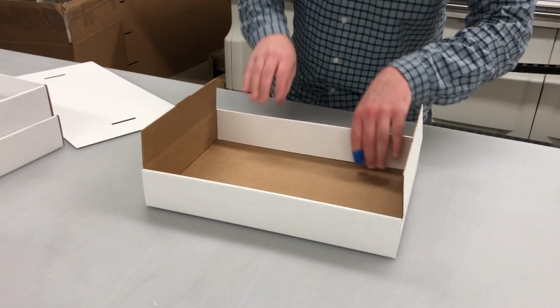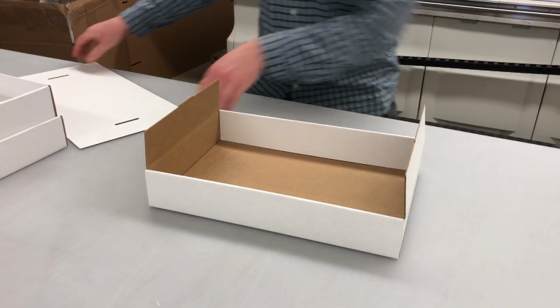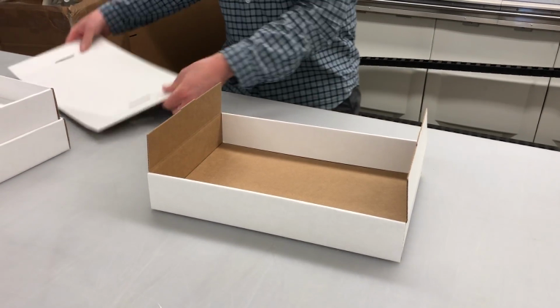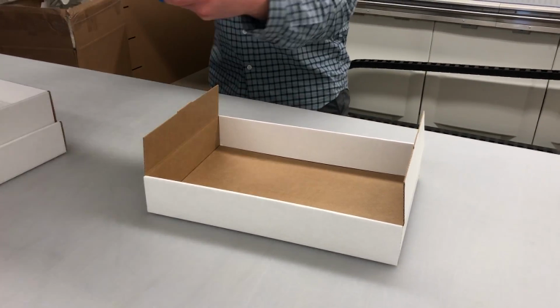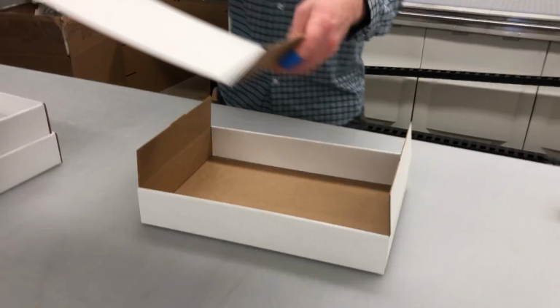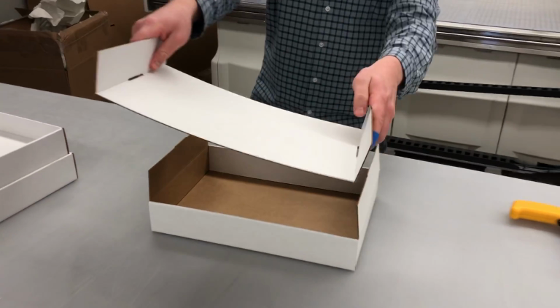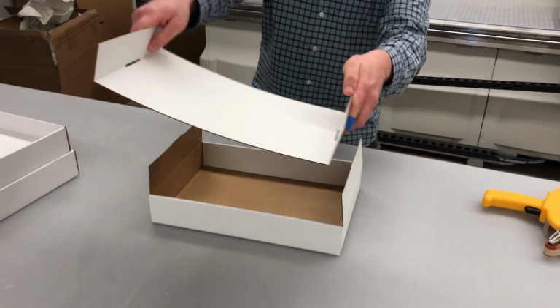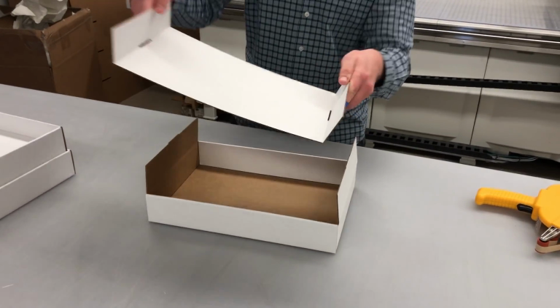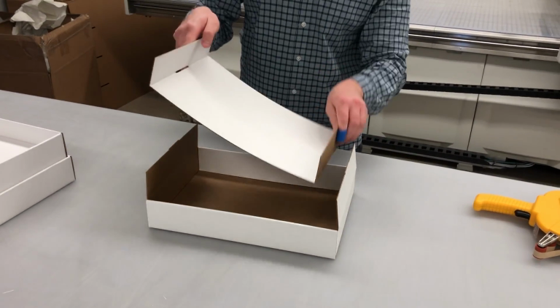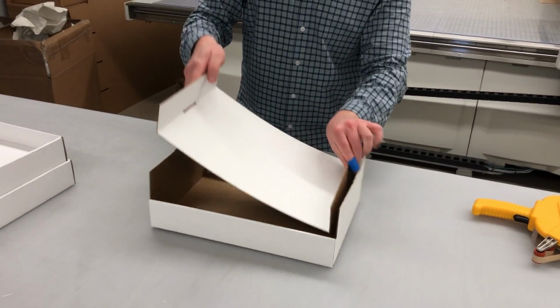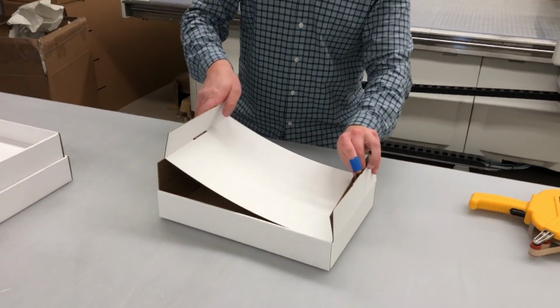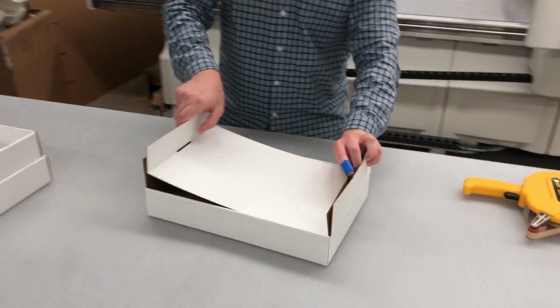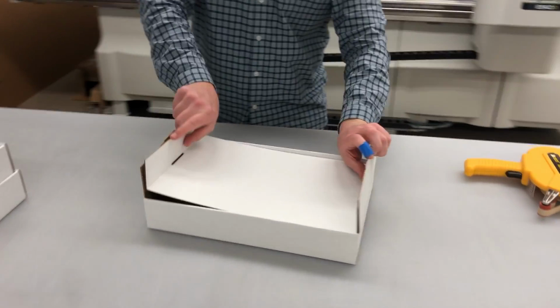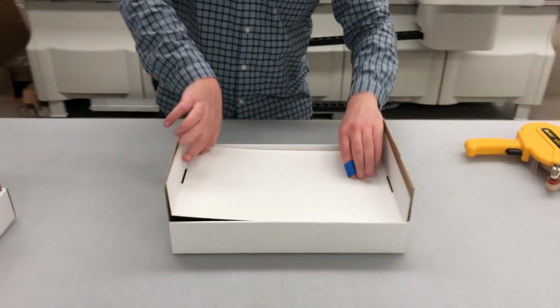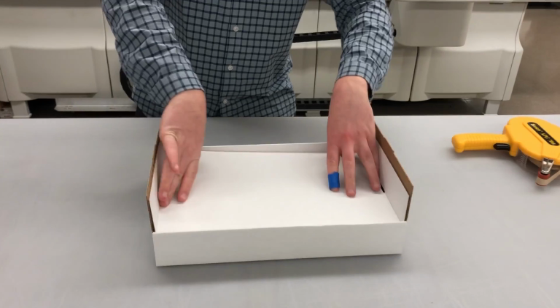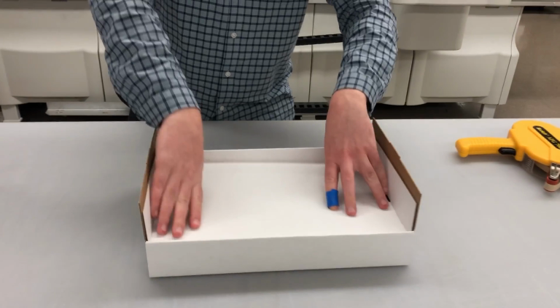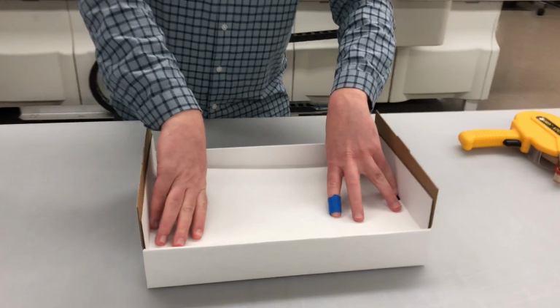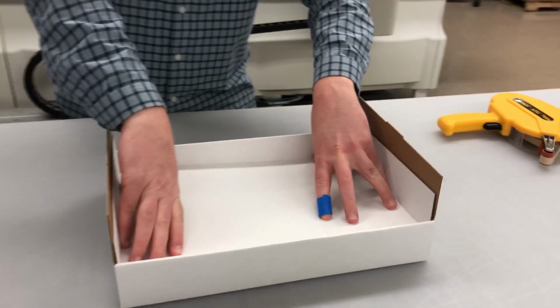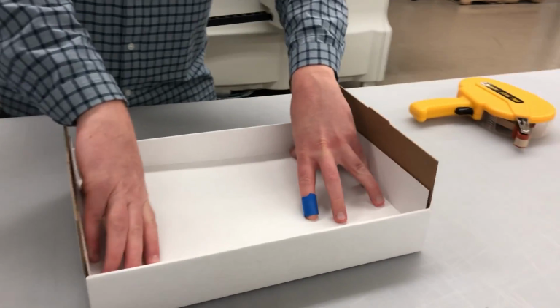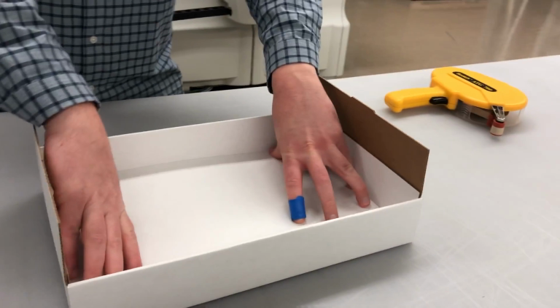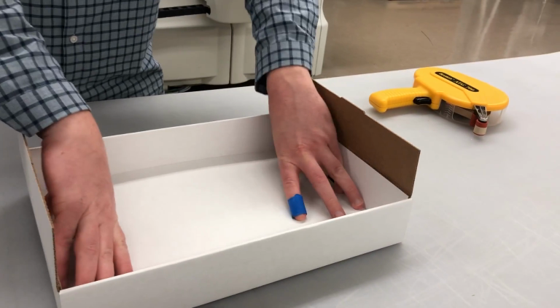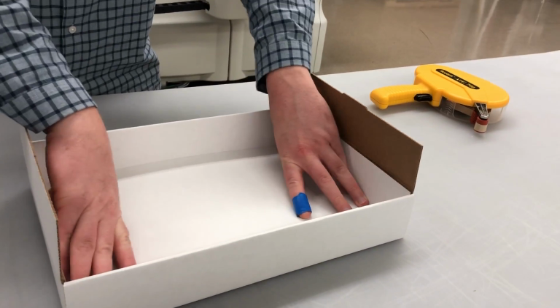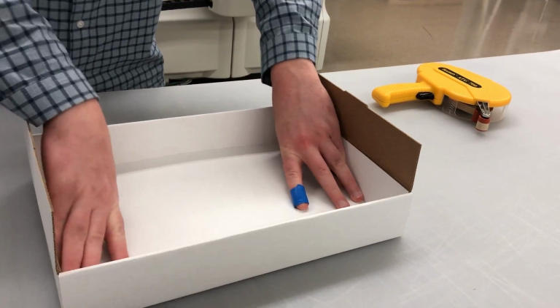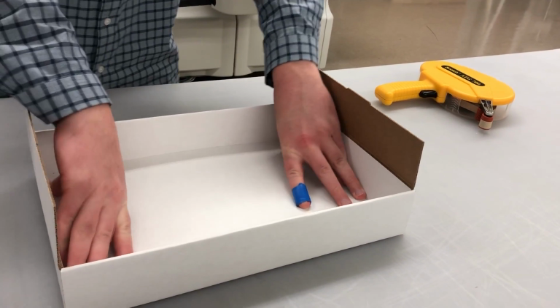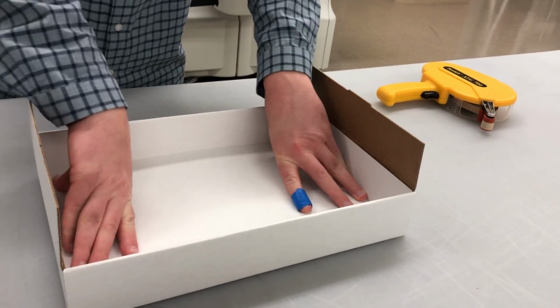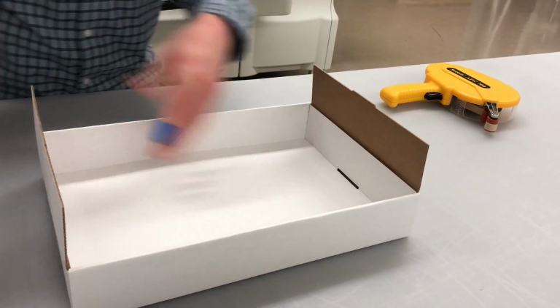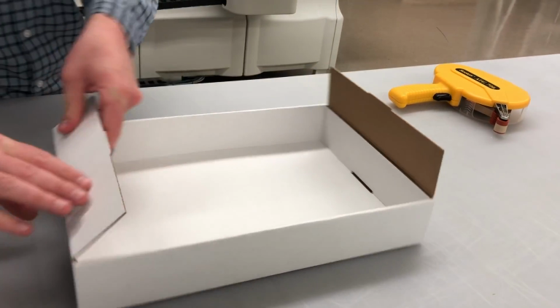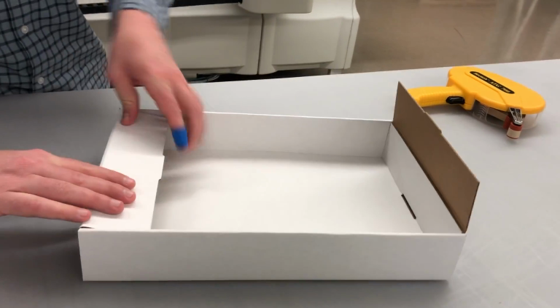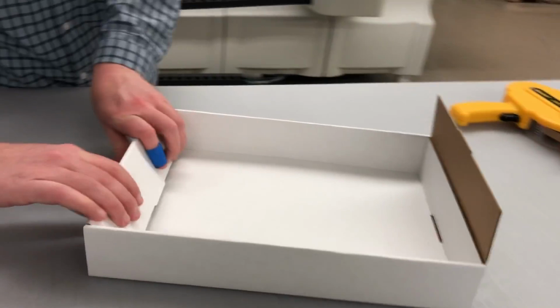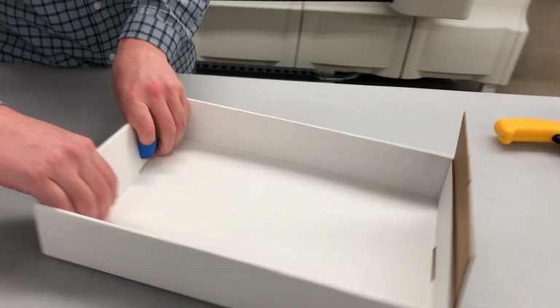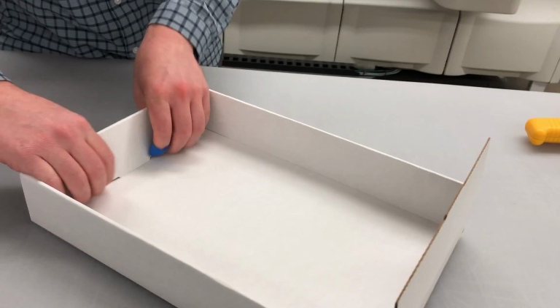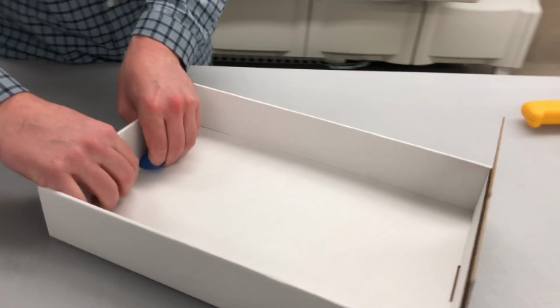Take this back fold, place it inside, then close and lock.